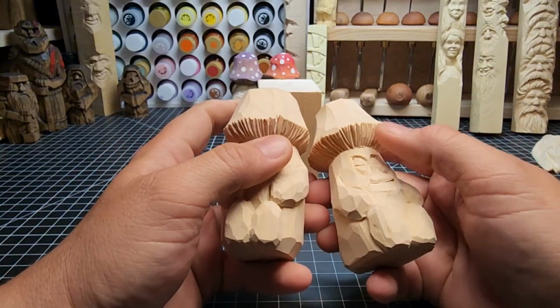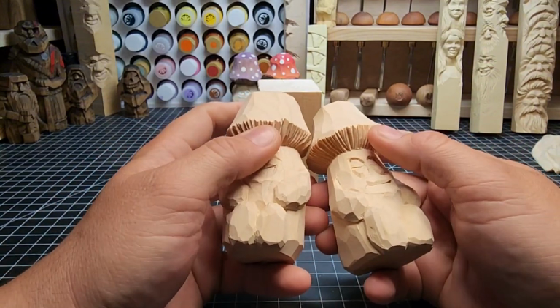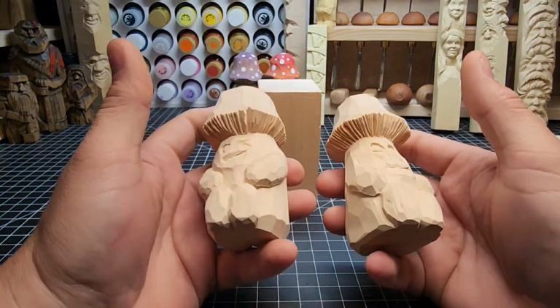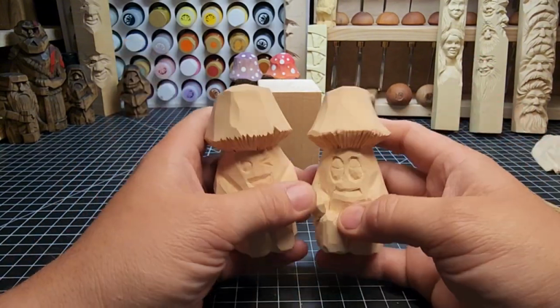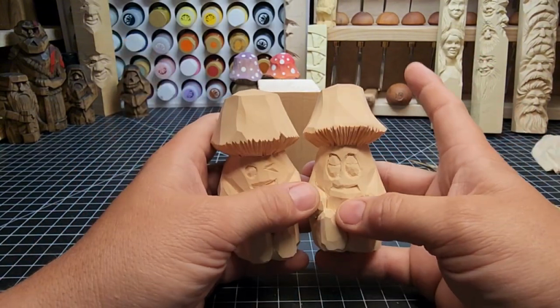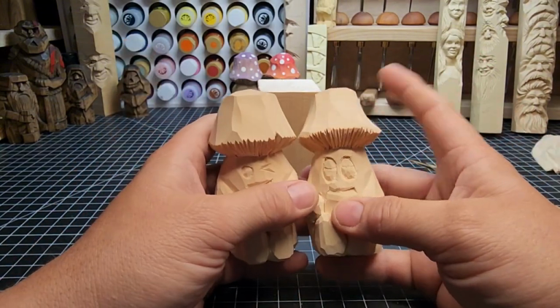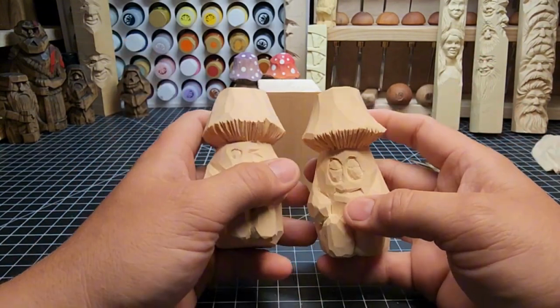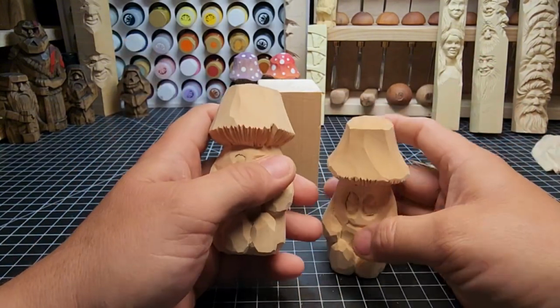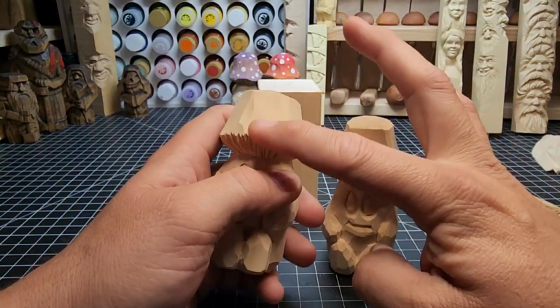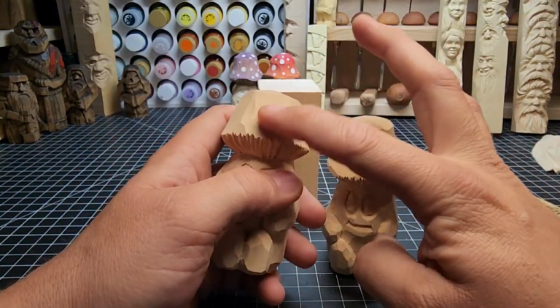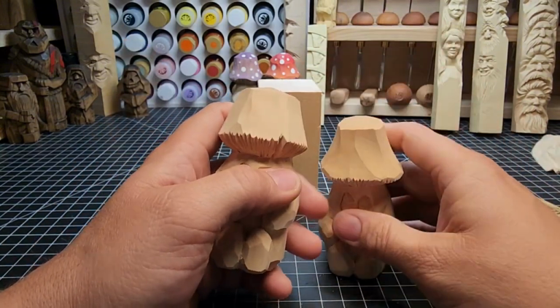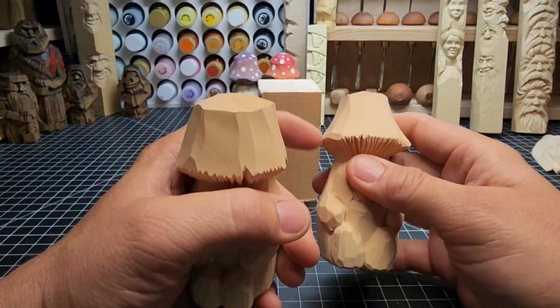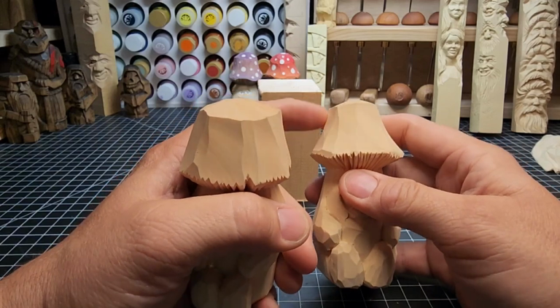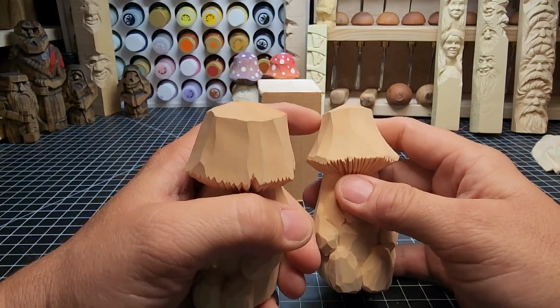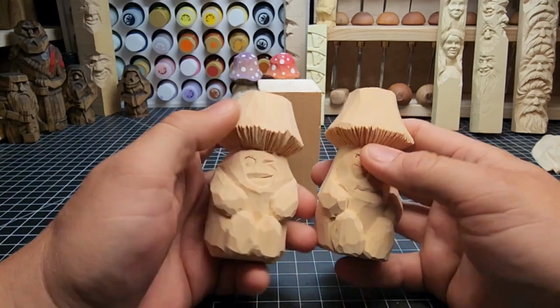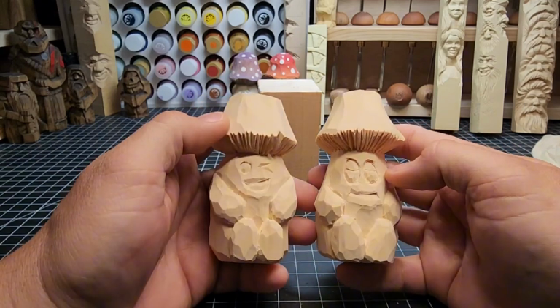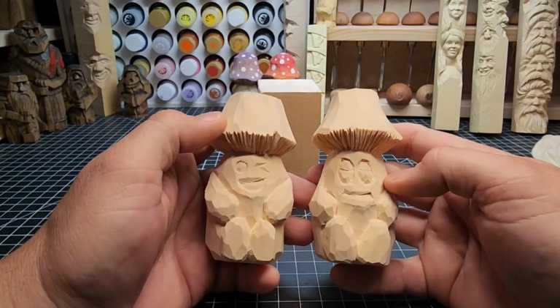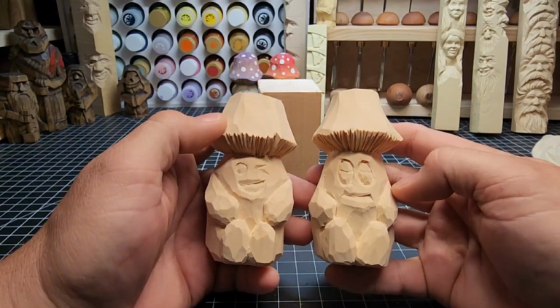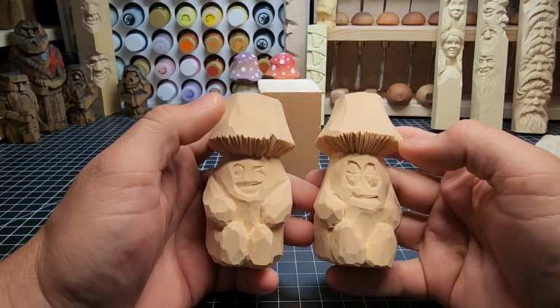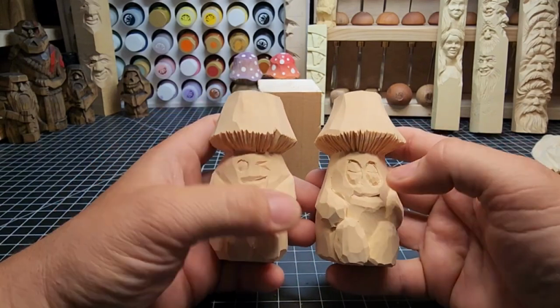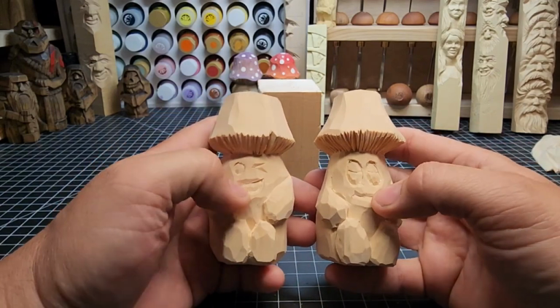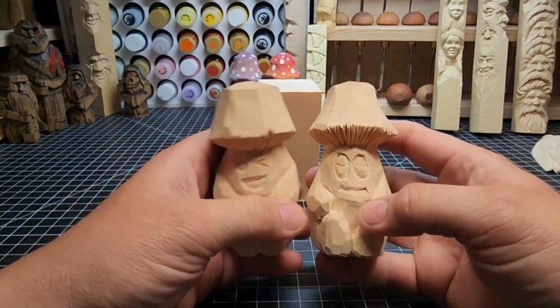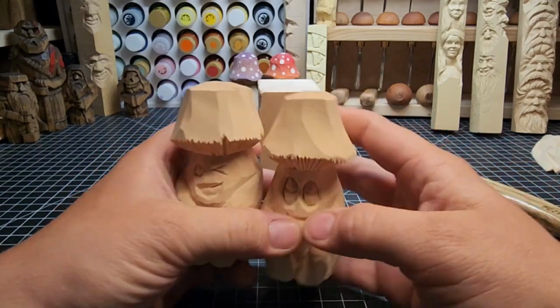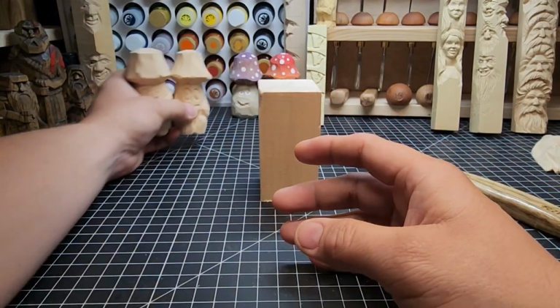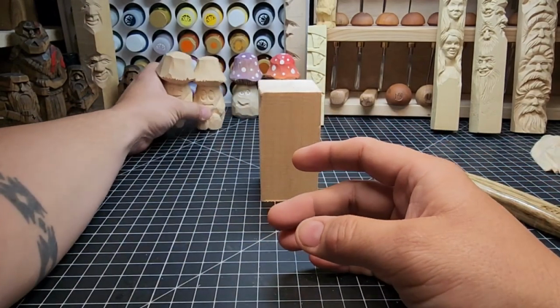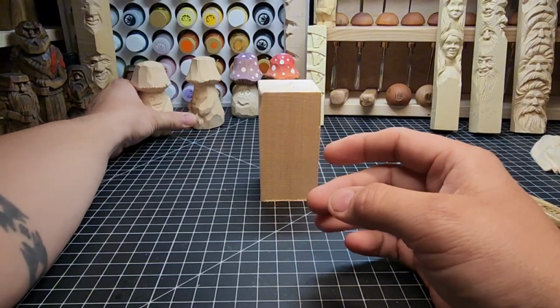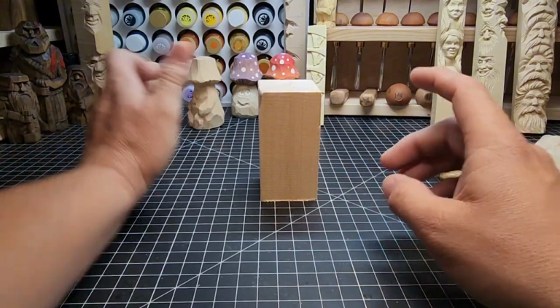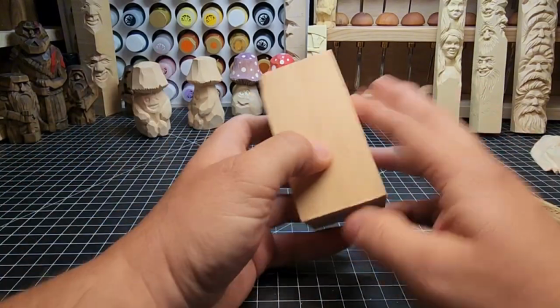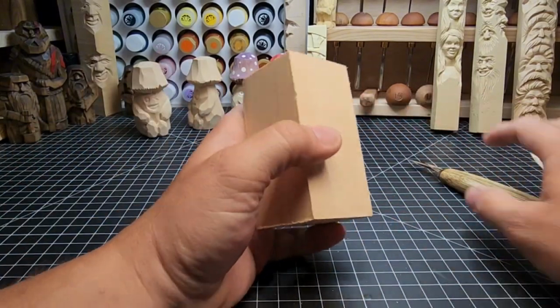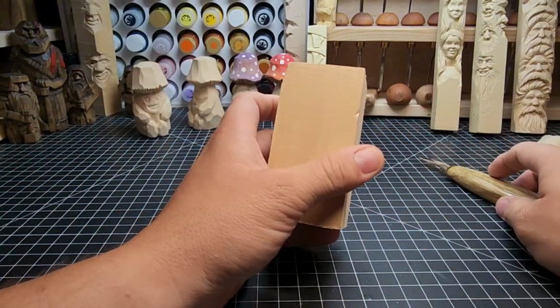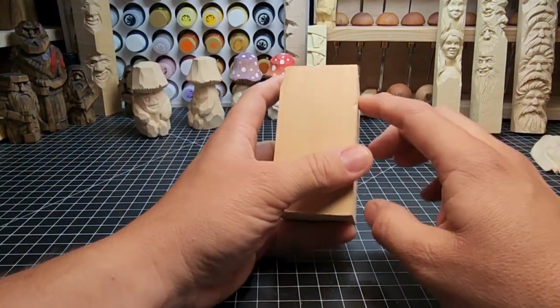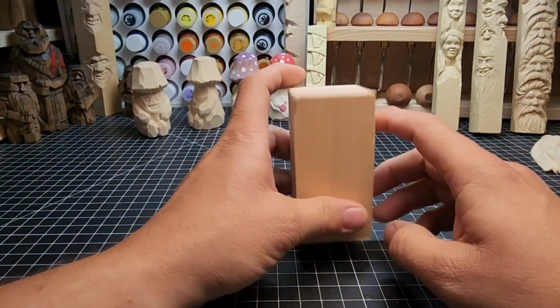I'll show you how to do multiple faces. I'll do one, and then afterwards I'll talk a little bit about painting — though I've actually painted these in another video, so I'll probably direct you to that. First off, with the block, we're going to start with the same size mushroom cap.